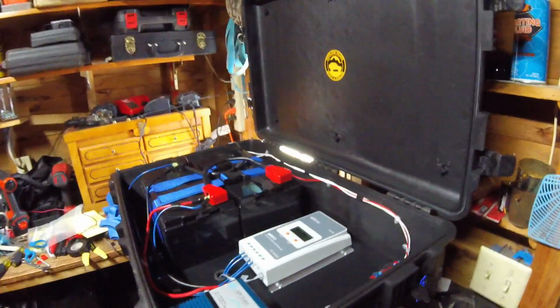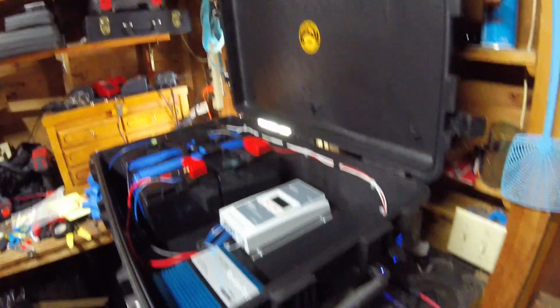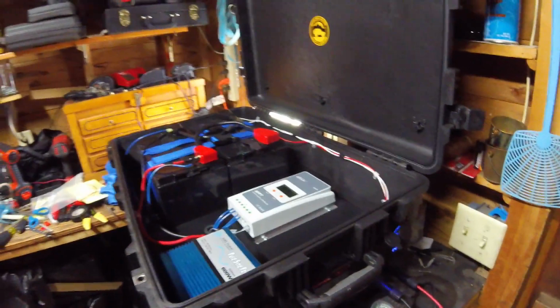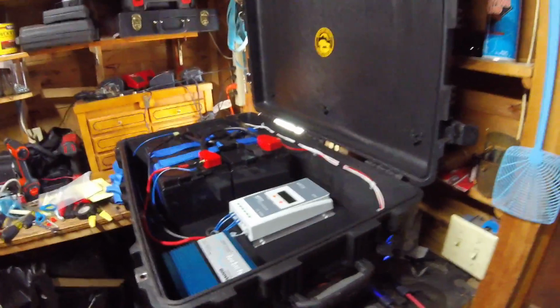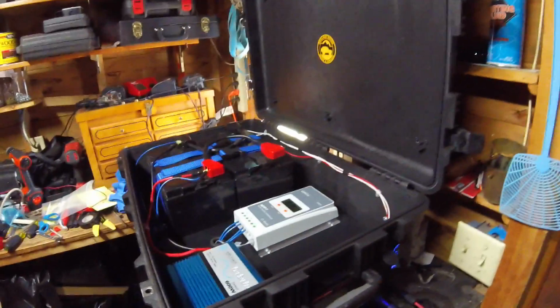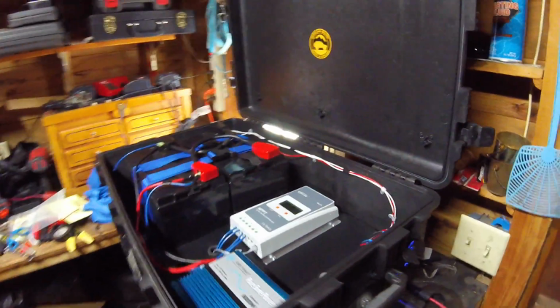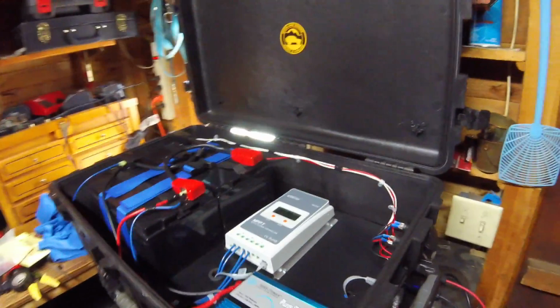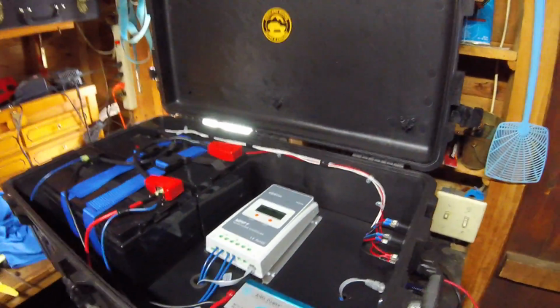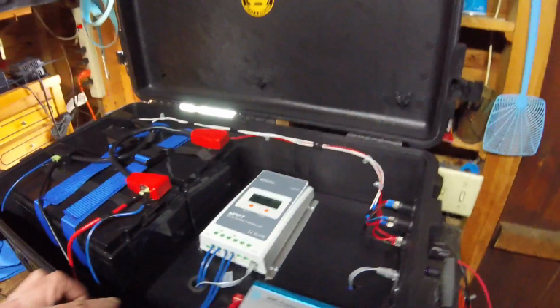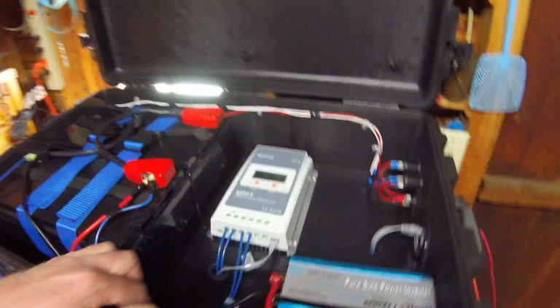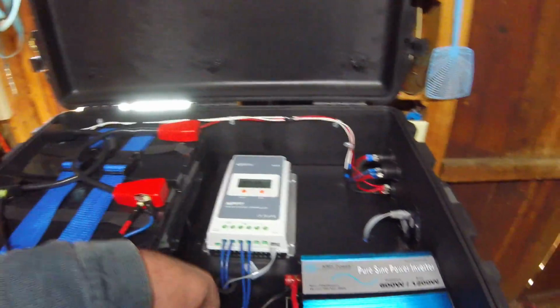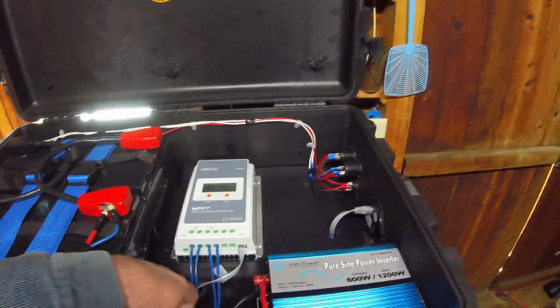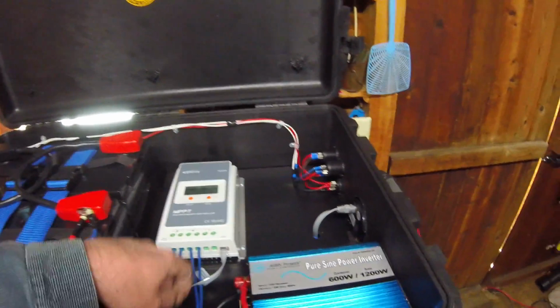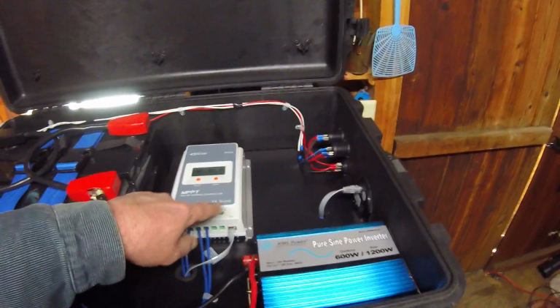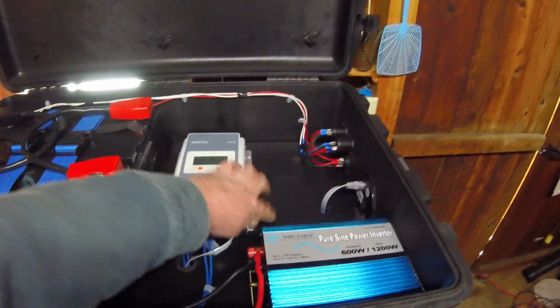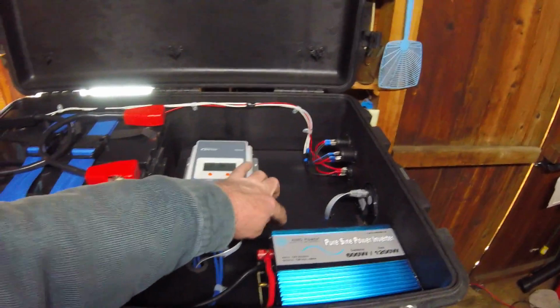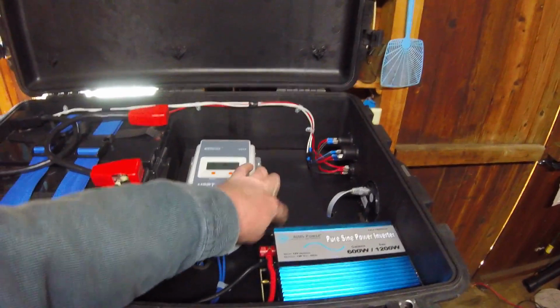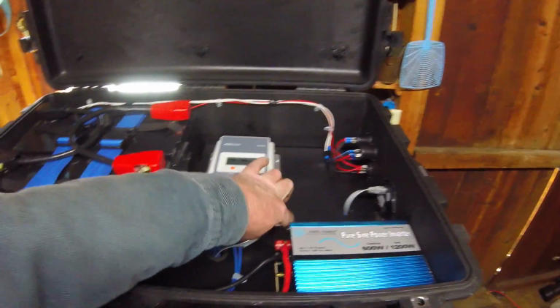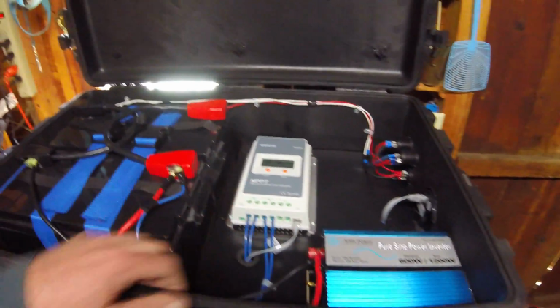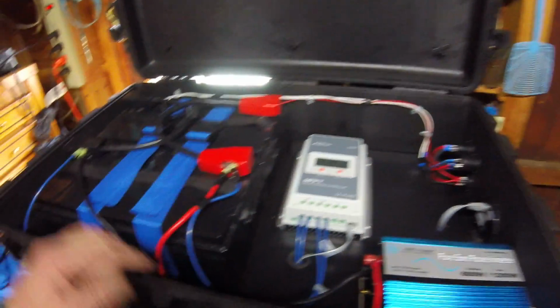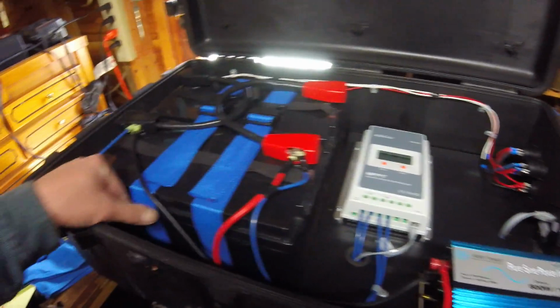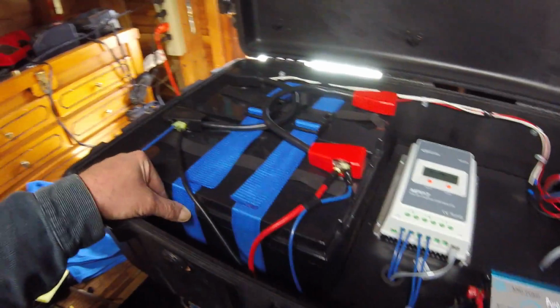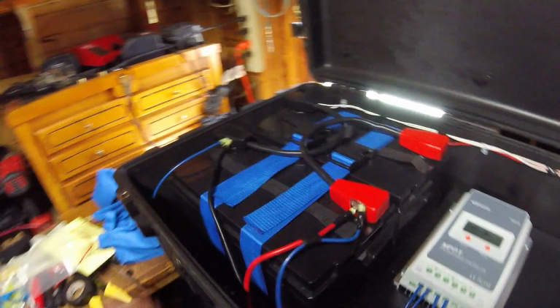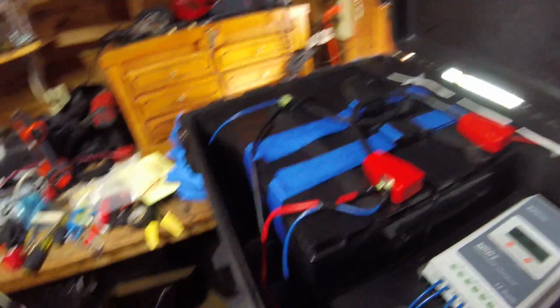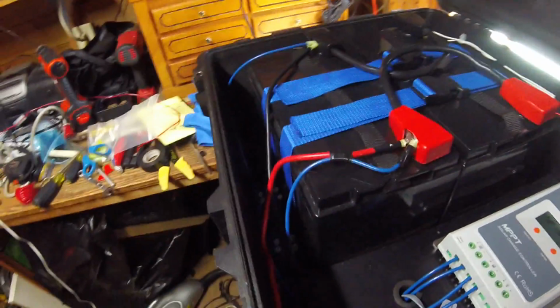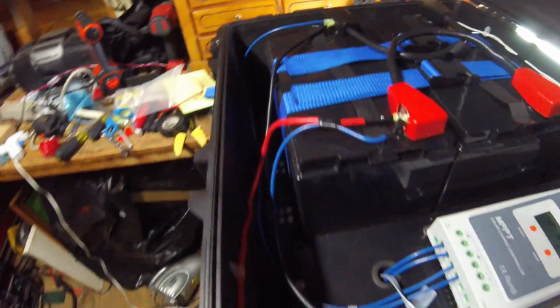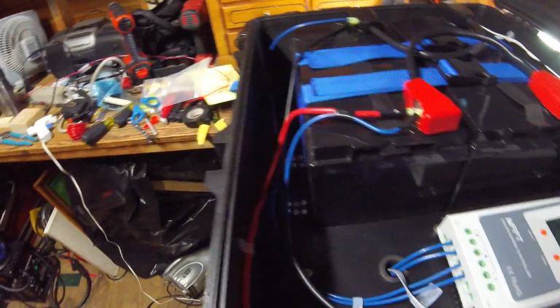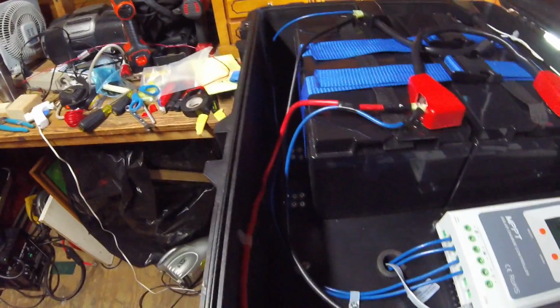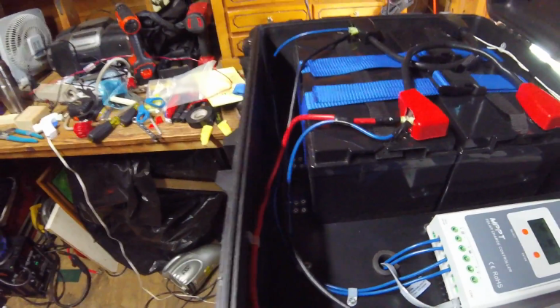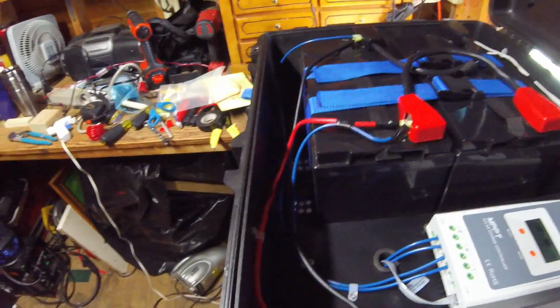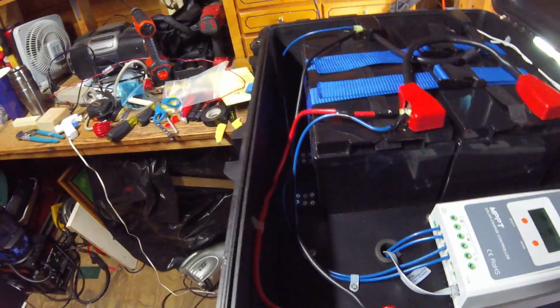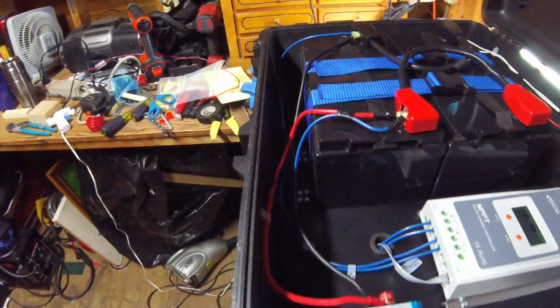It's a Pelican case holding this nice — I built this shelf here just to support the devices, and I got the battery strapped down. I screwed right into this case — it's pretty tough.